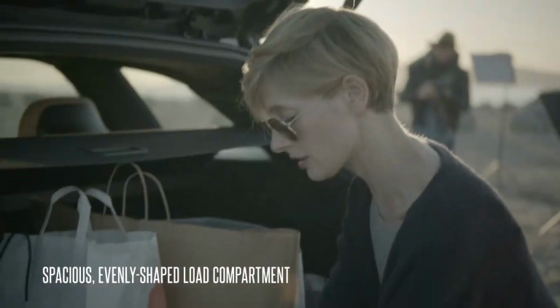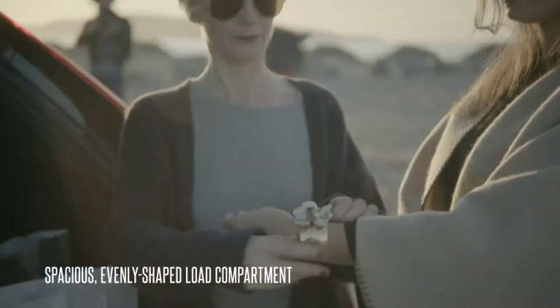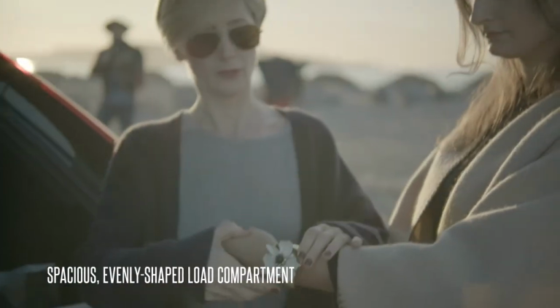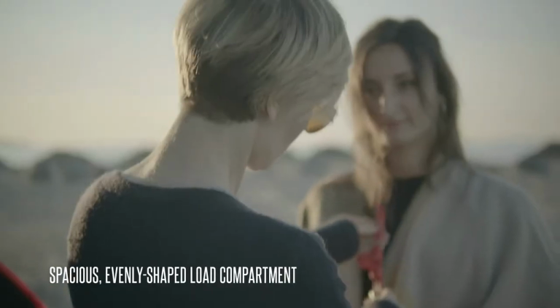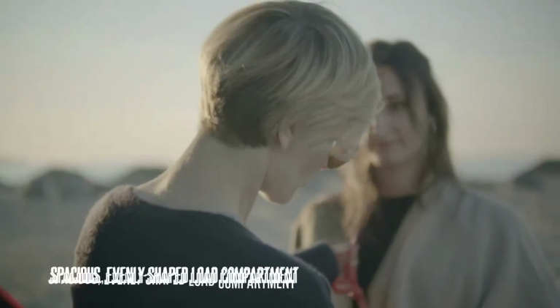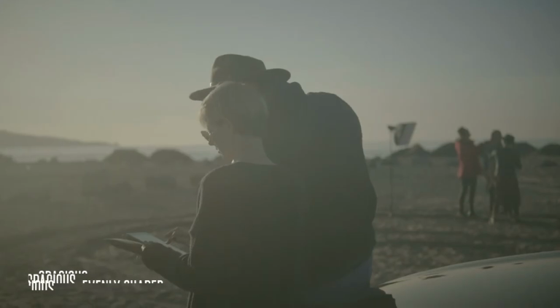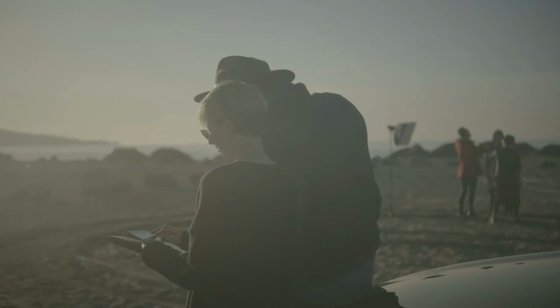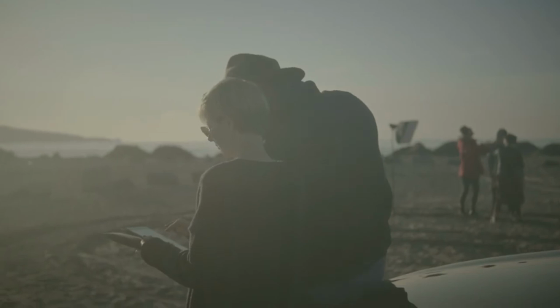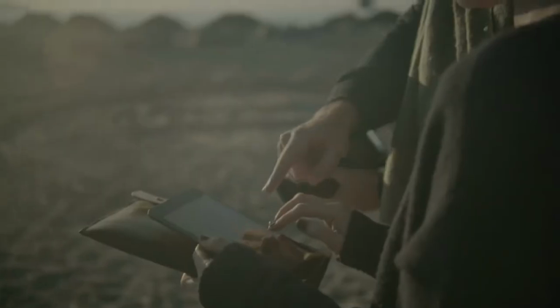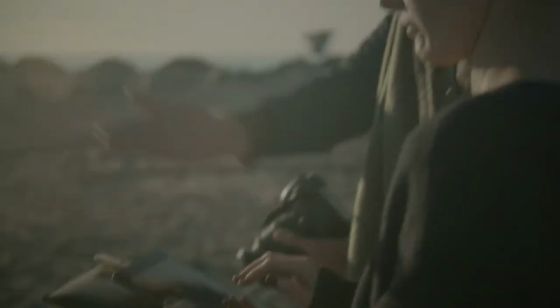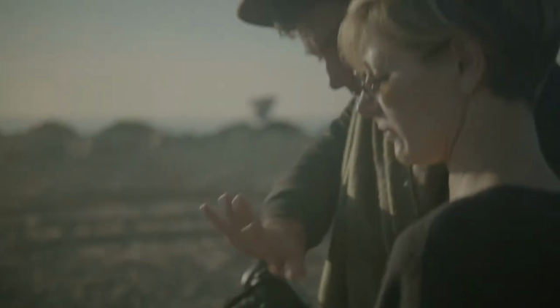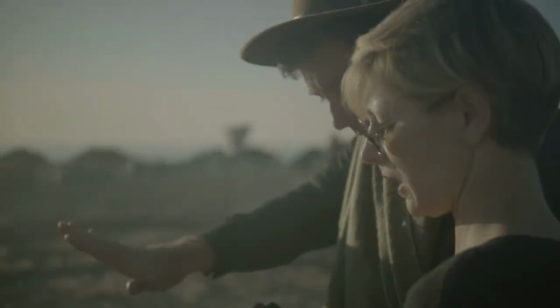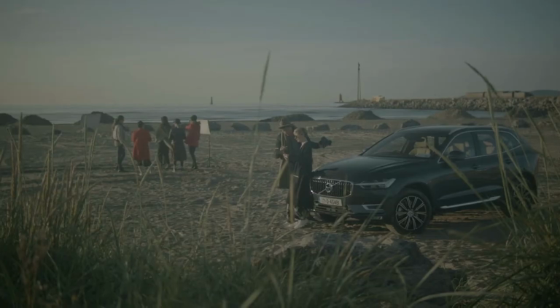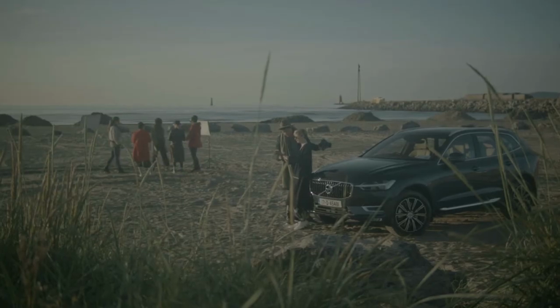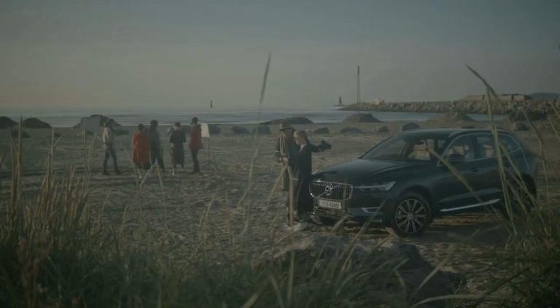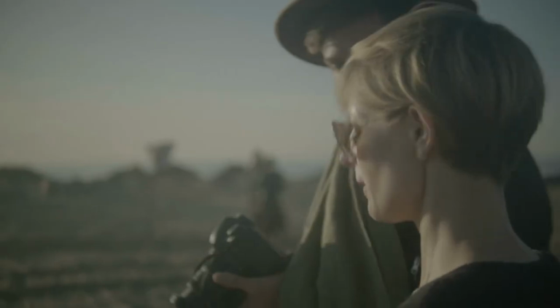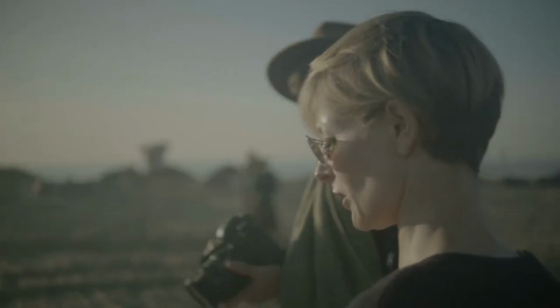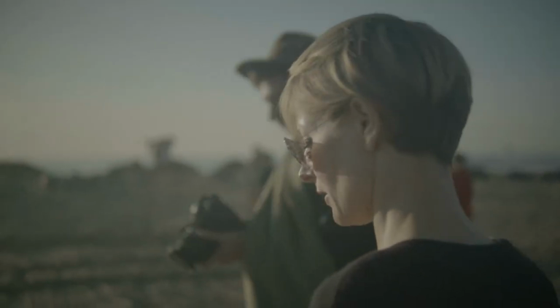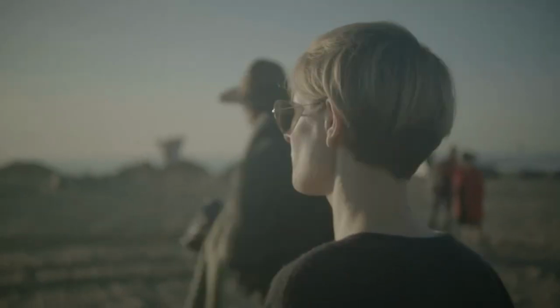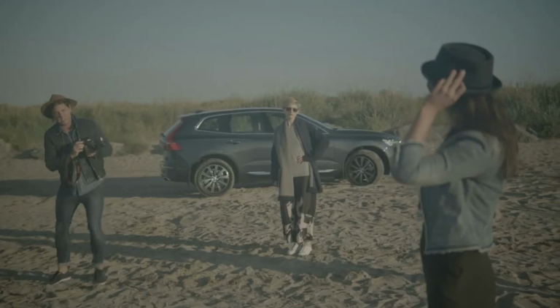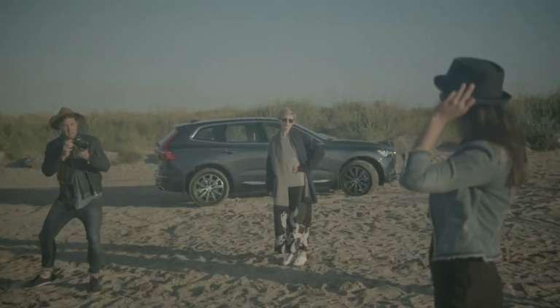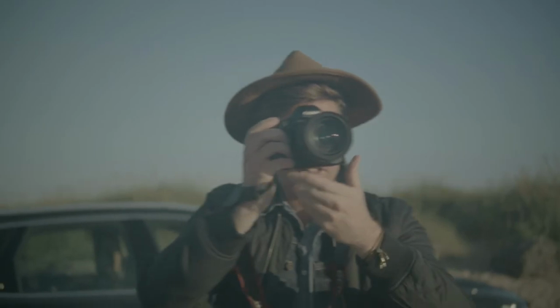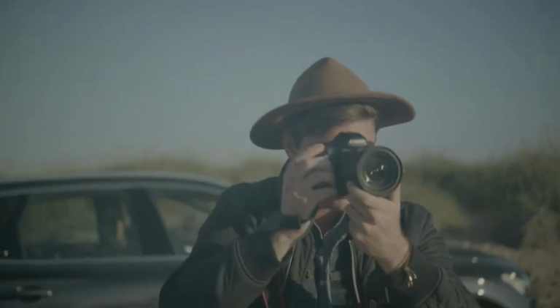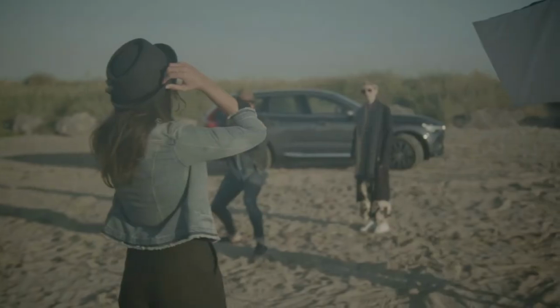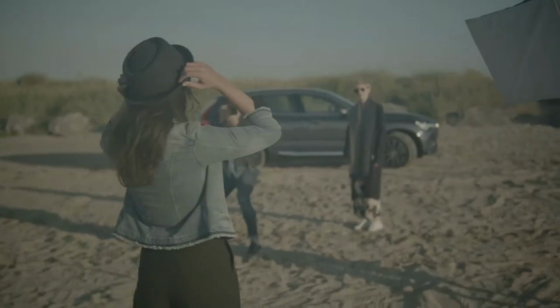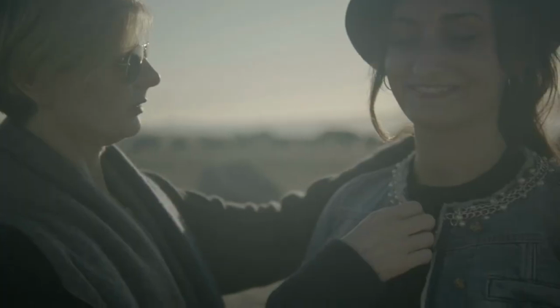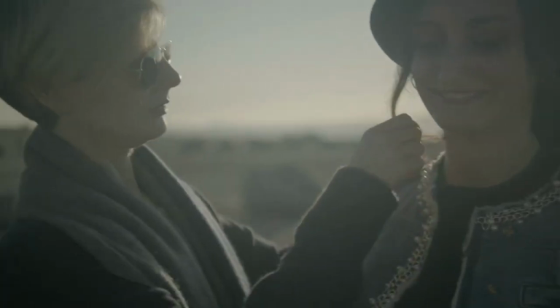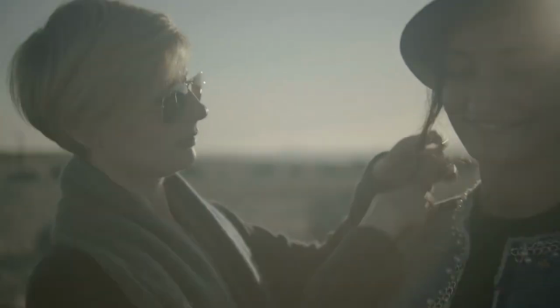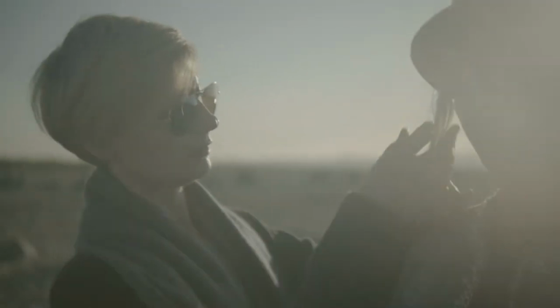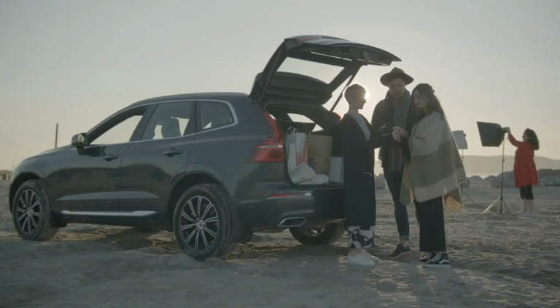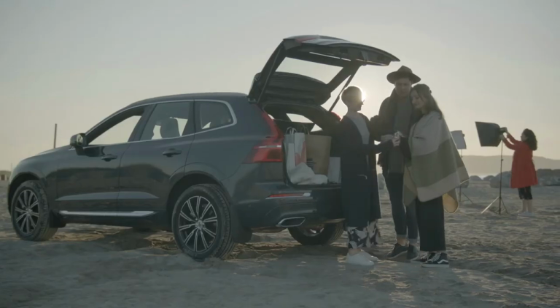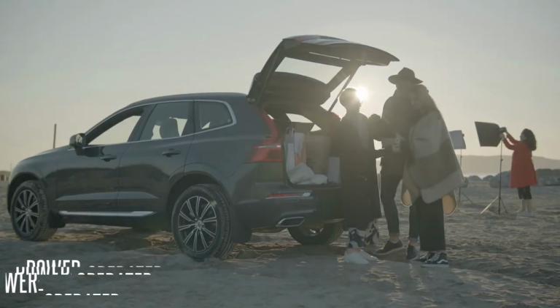Having use of the Volvo XC60 on the day of a fashion shoot was the ultimate test. I packed the spacious boot full of fashion products and kept in touch with colleagues by means of the central display unit, which also charged my phone.